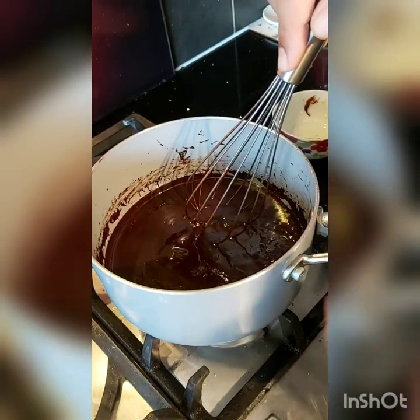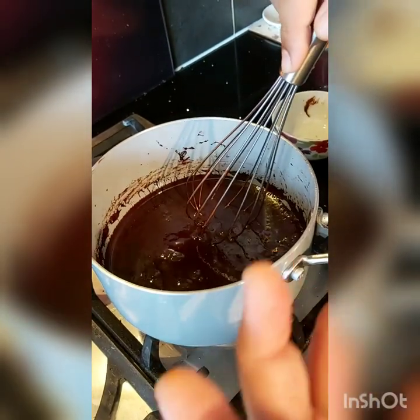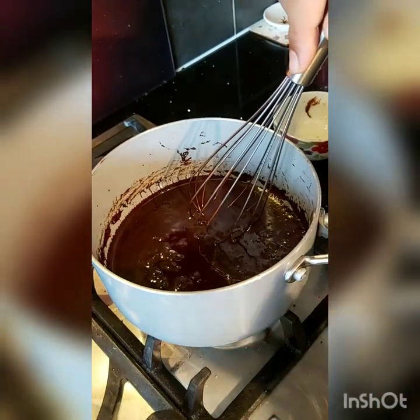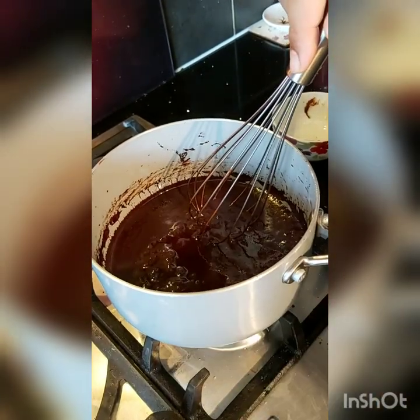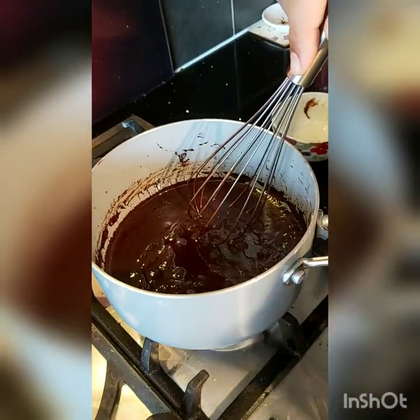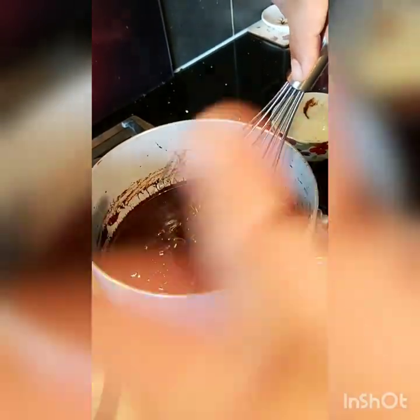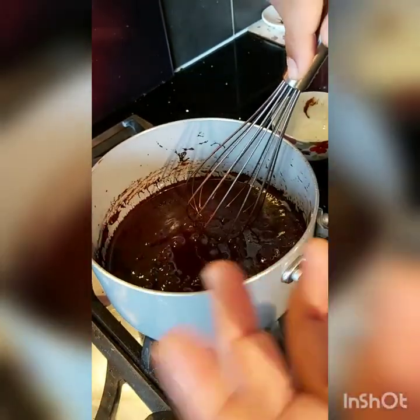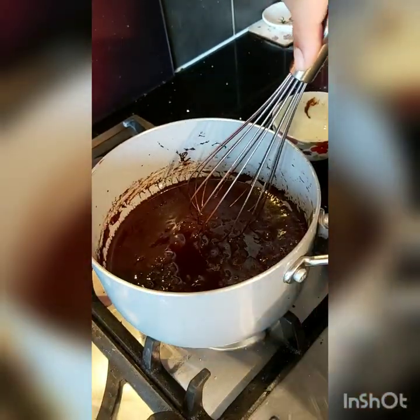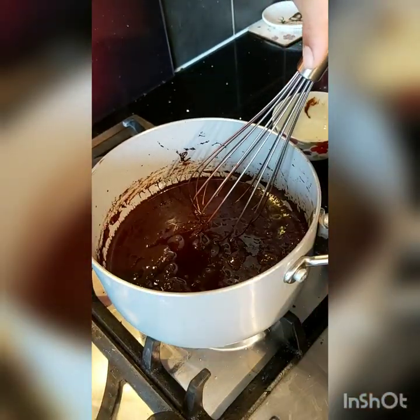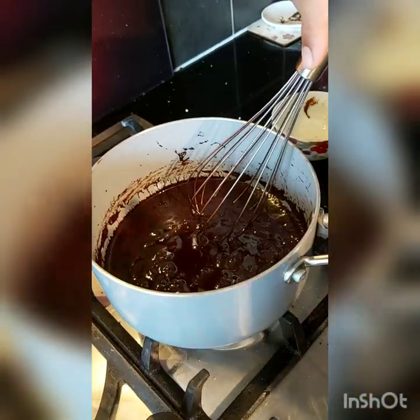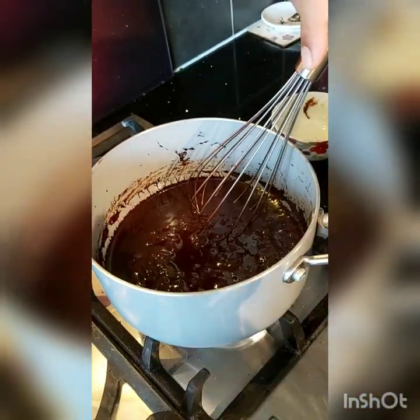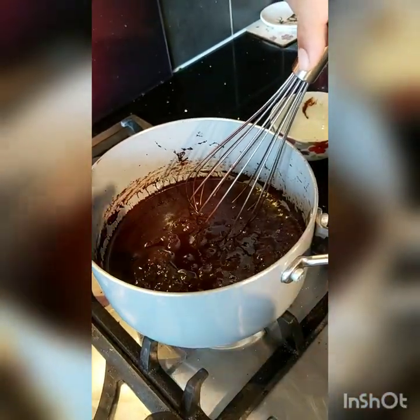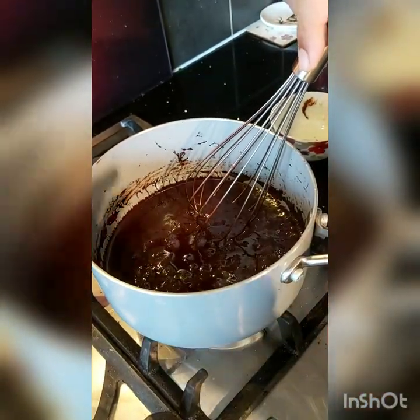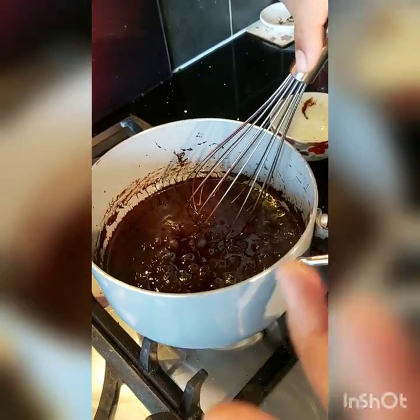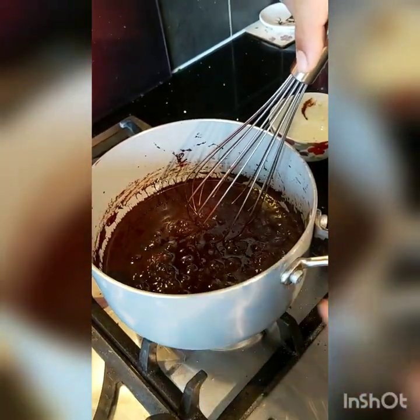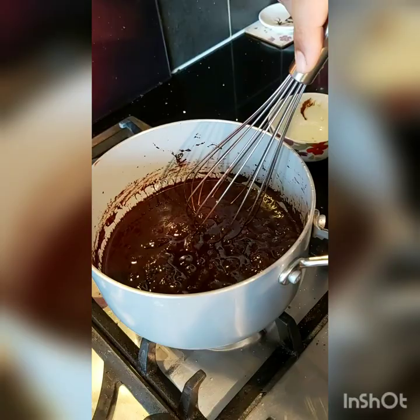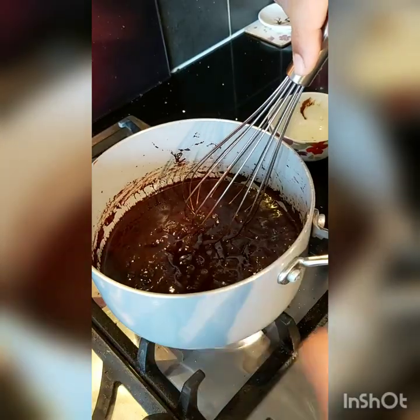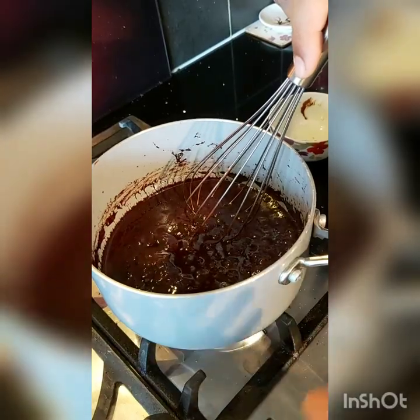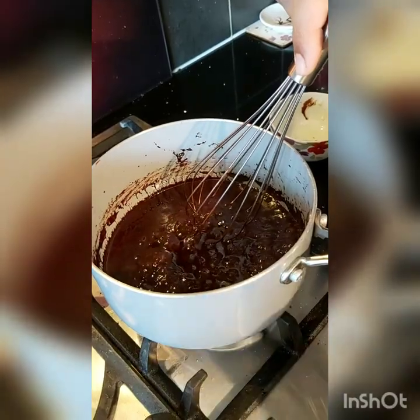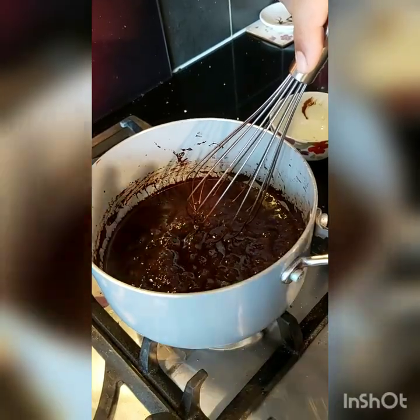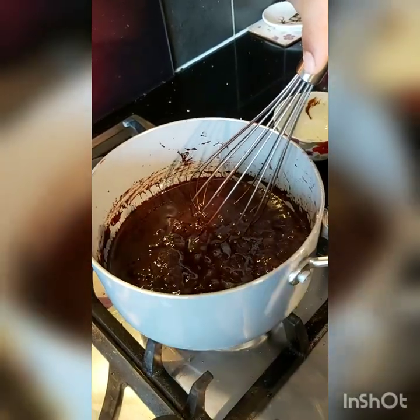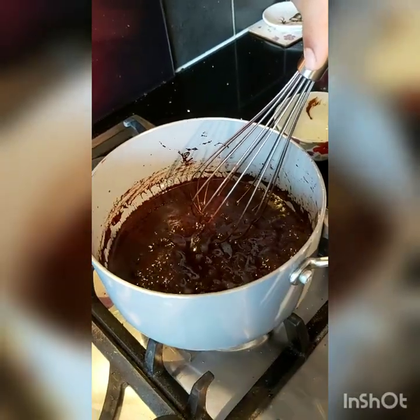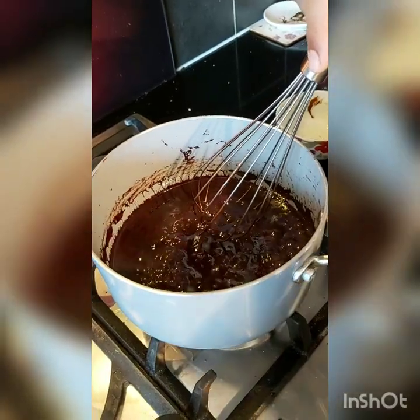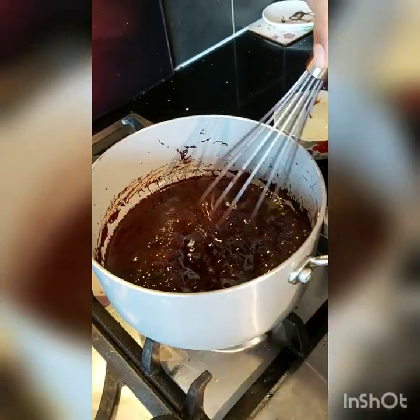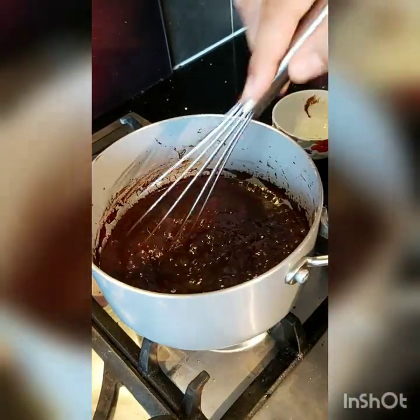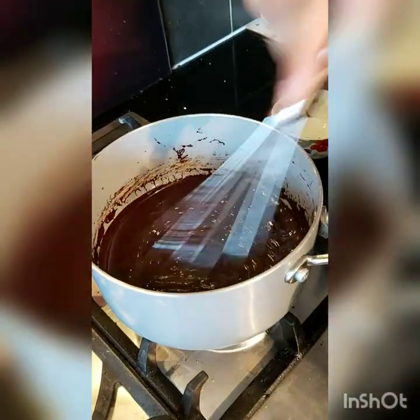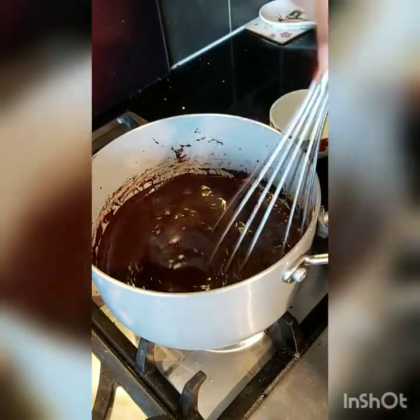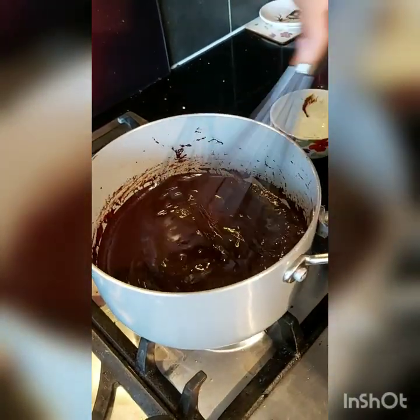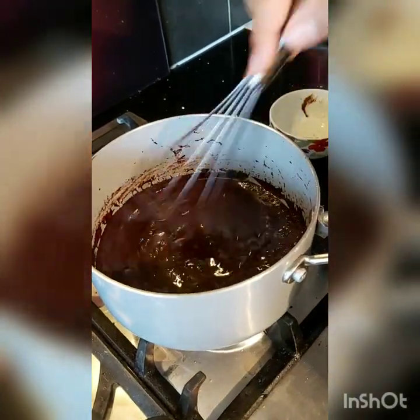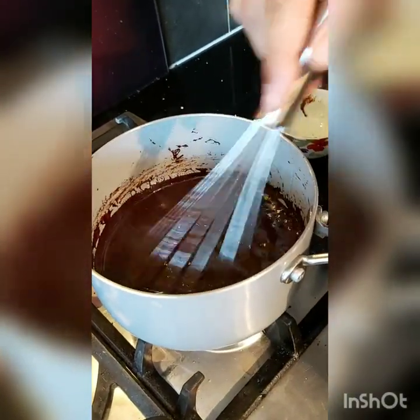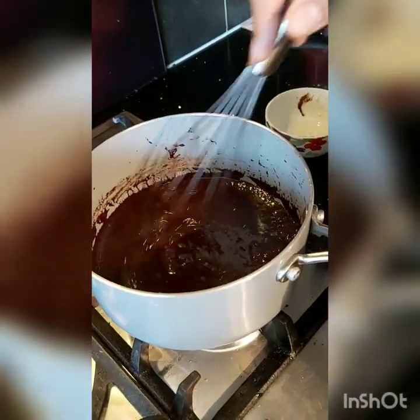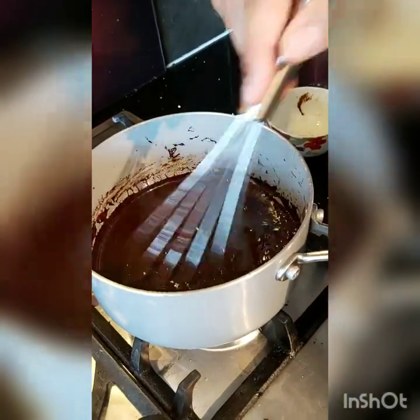Pour over your chocolate brownie, vanilla ice cream, chocolate ice cream, any kind of a dessert — and it's going to be yum.